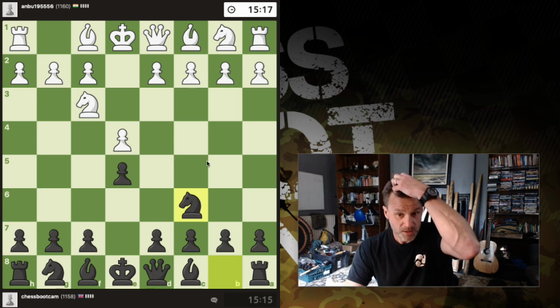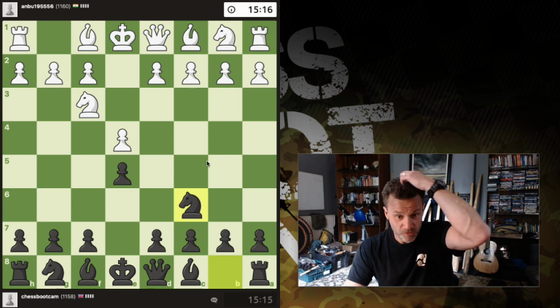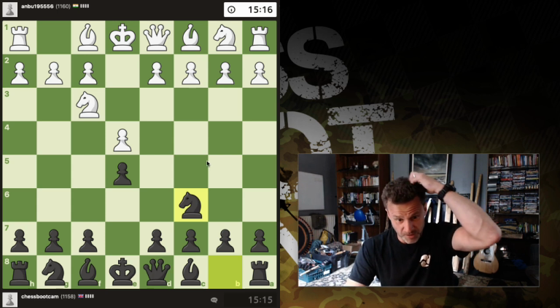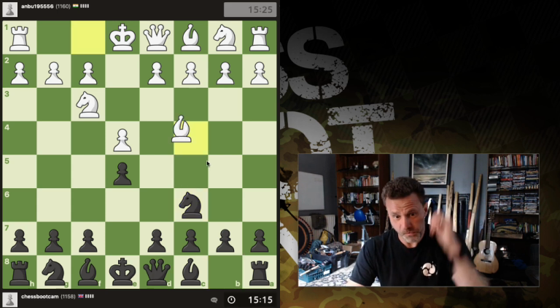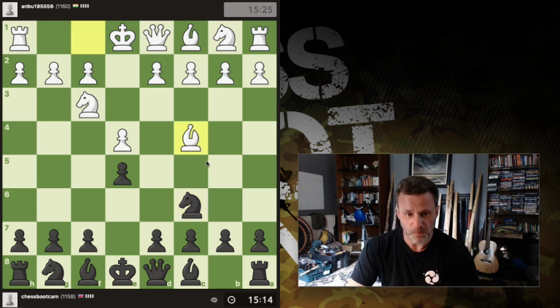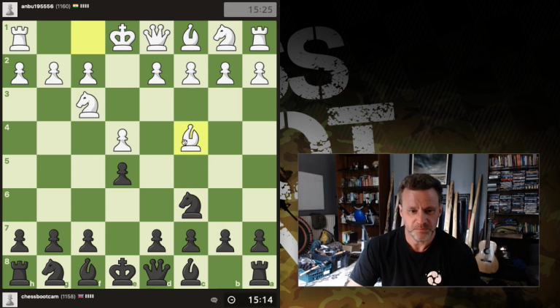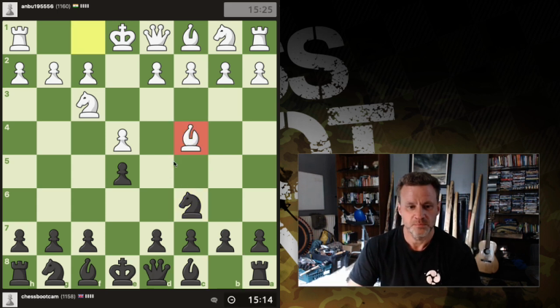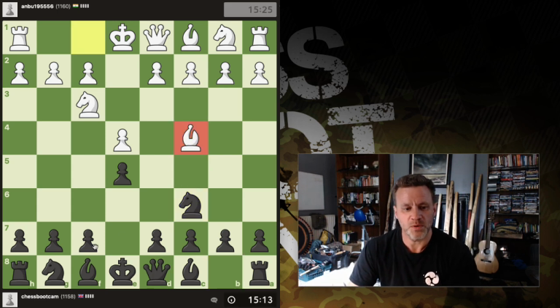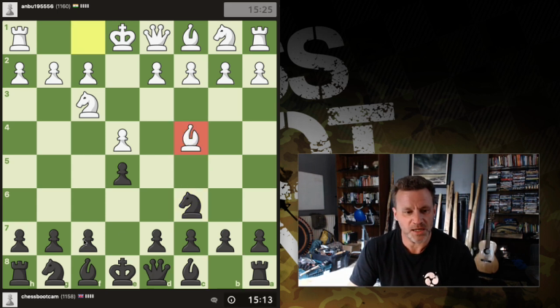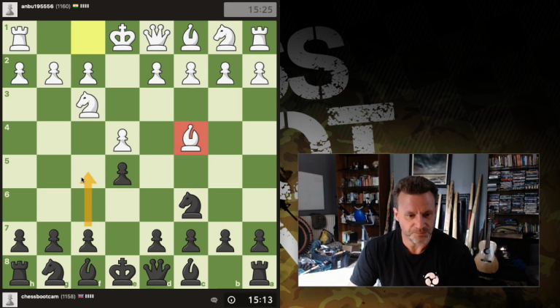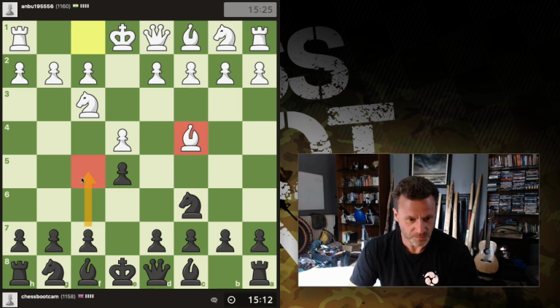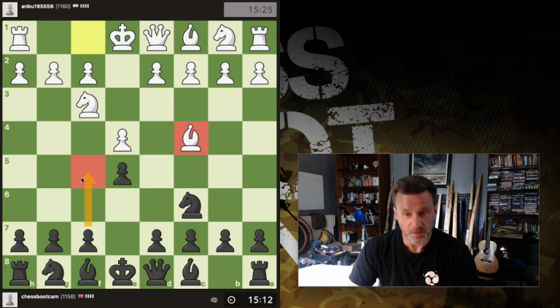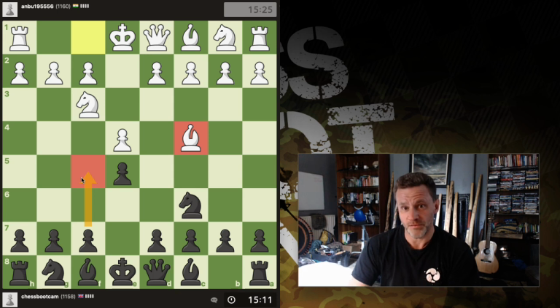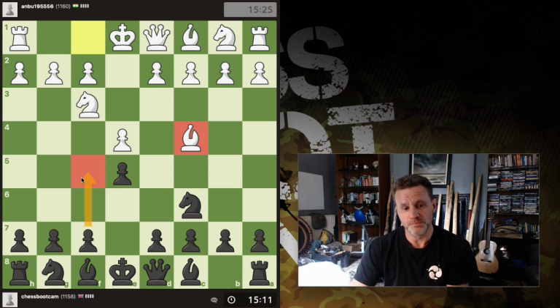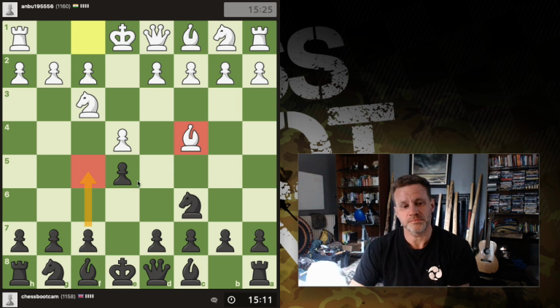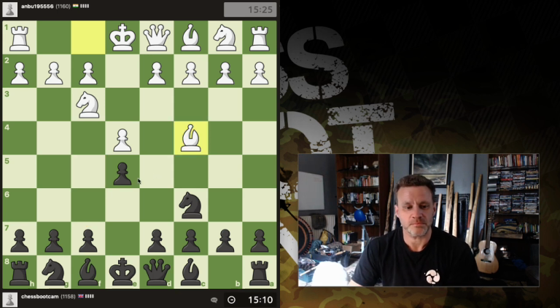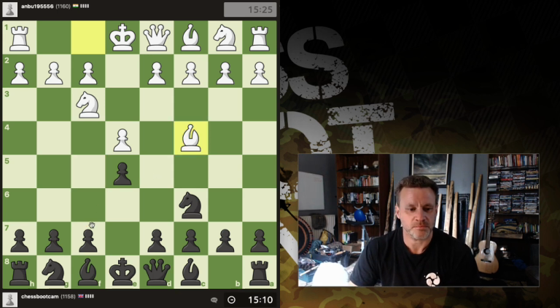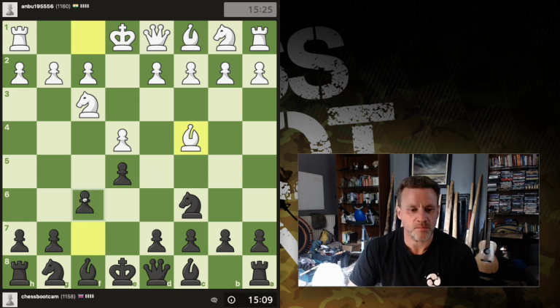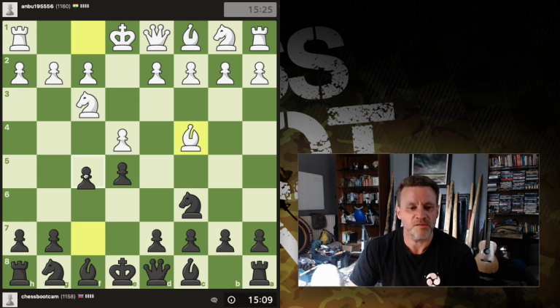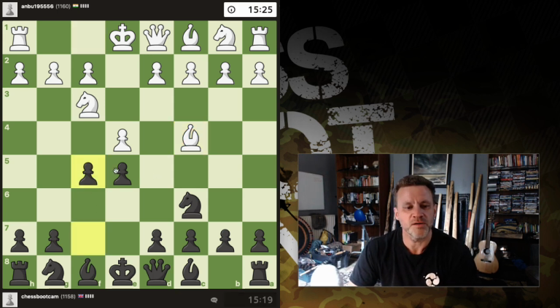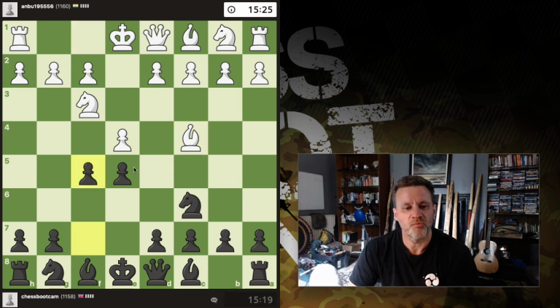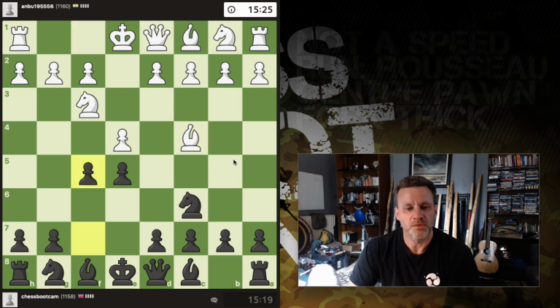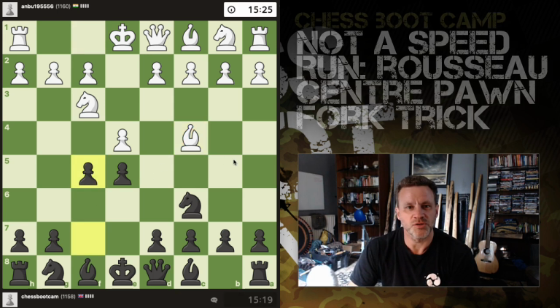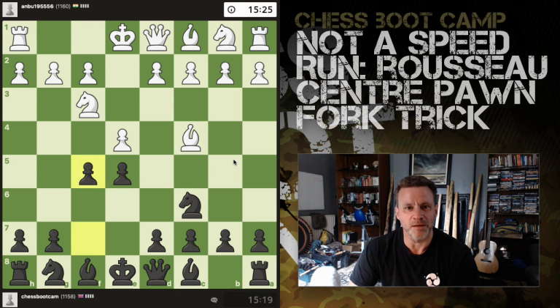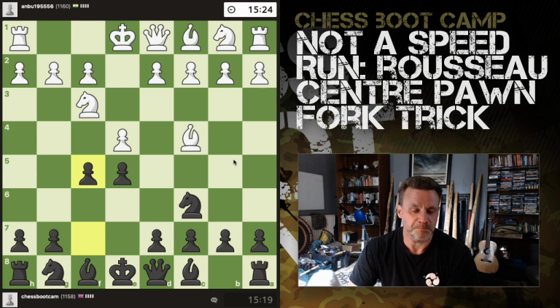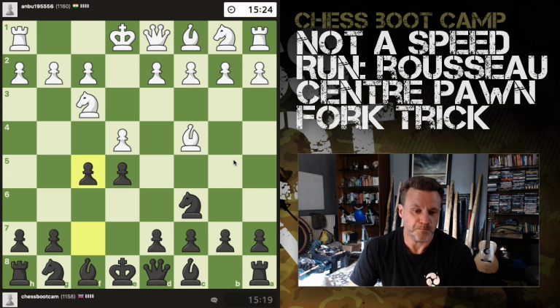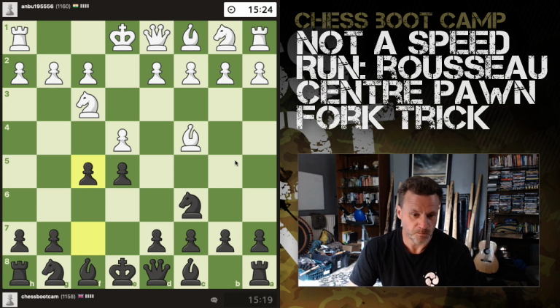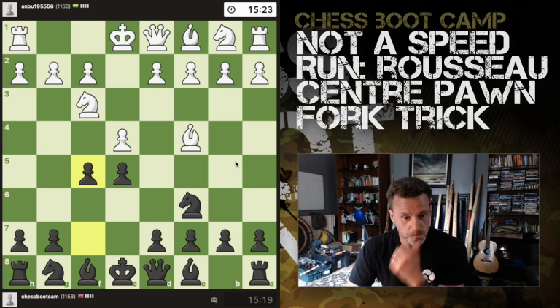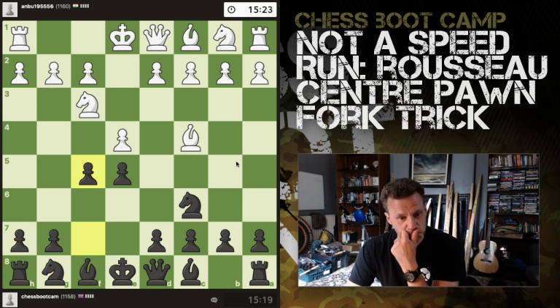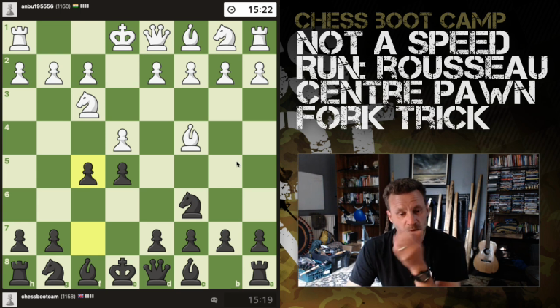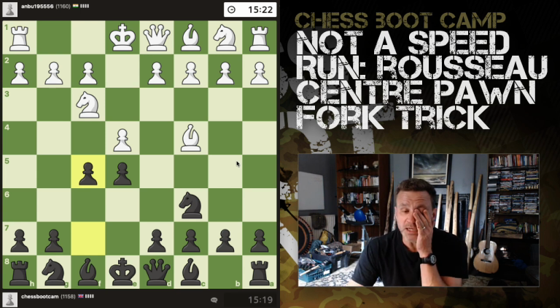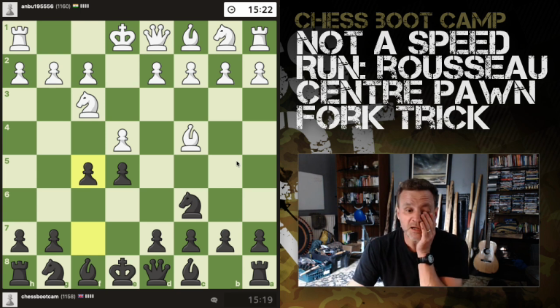Normal Kruger — we have the Italian, therefore f5, the Russo Gambit, which we love.